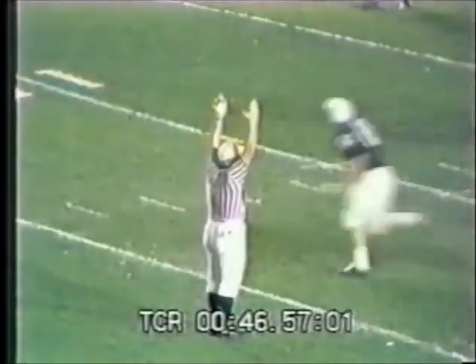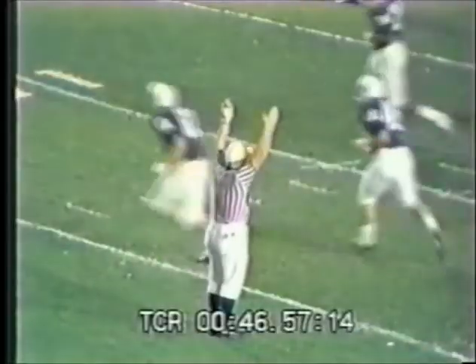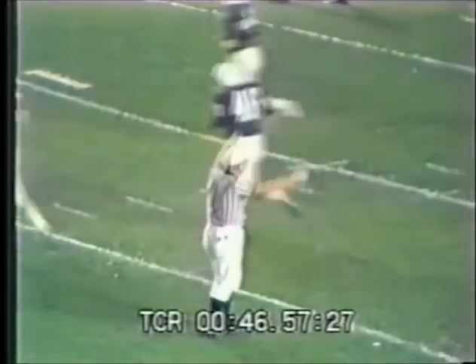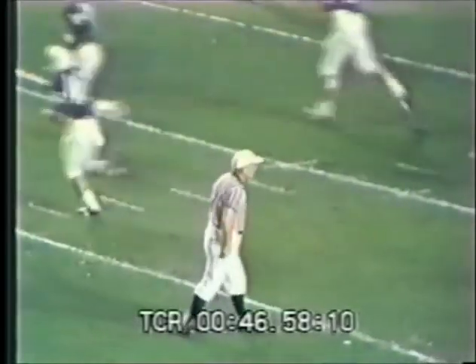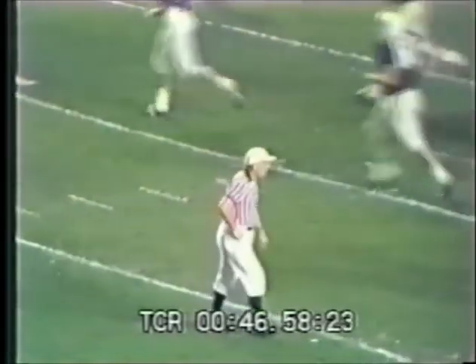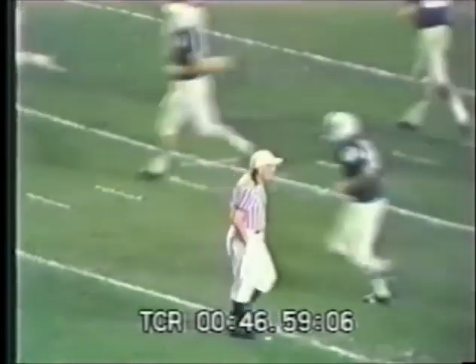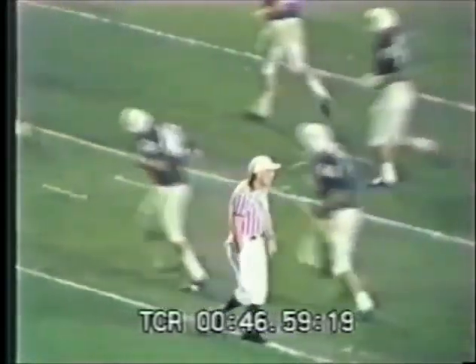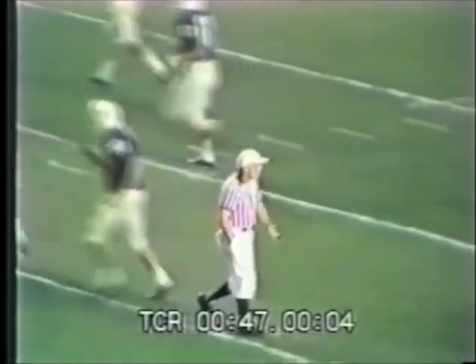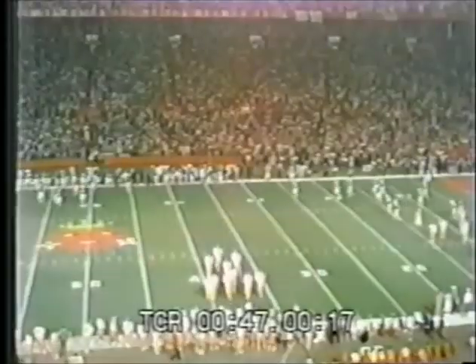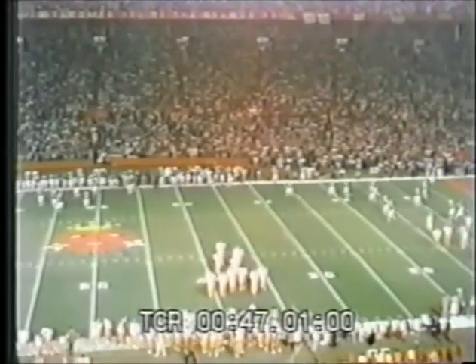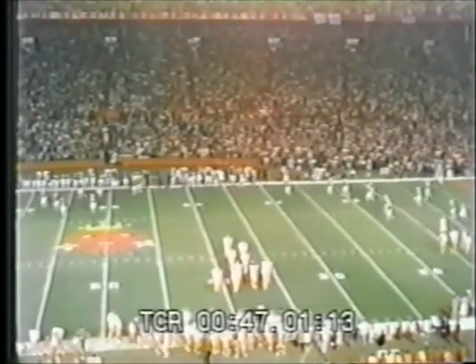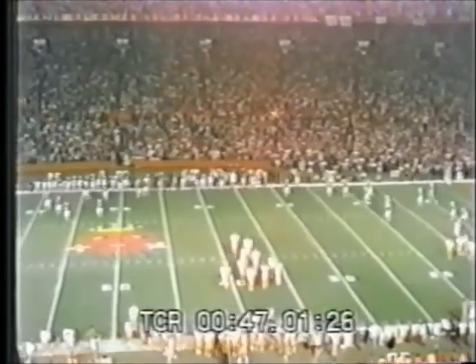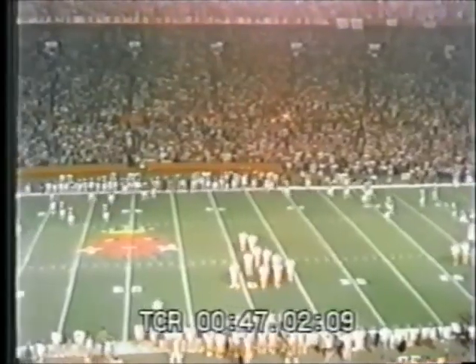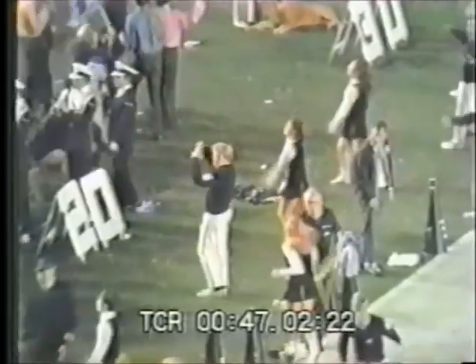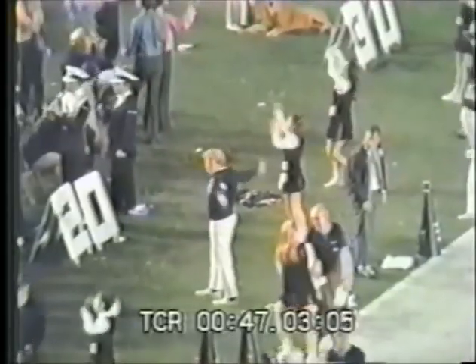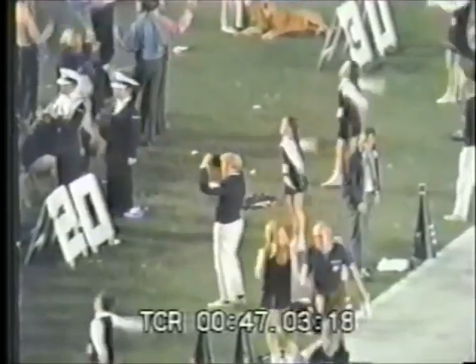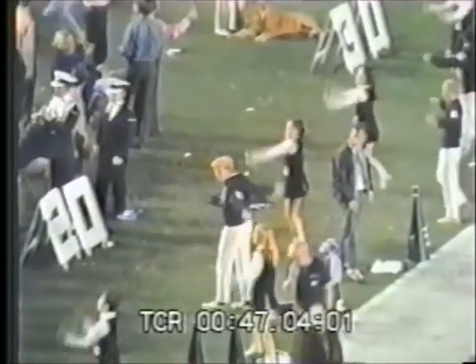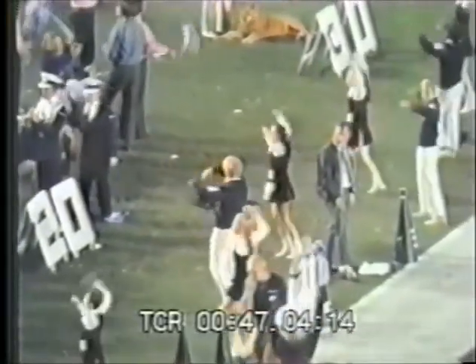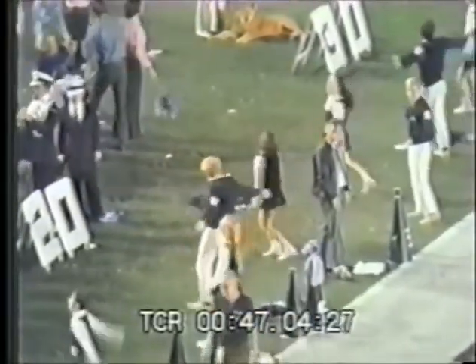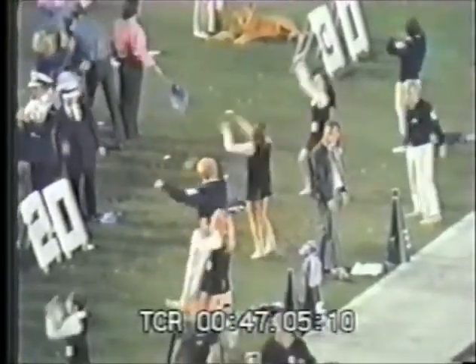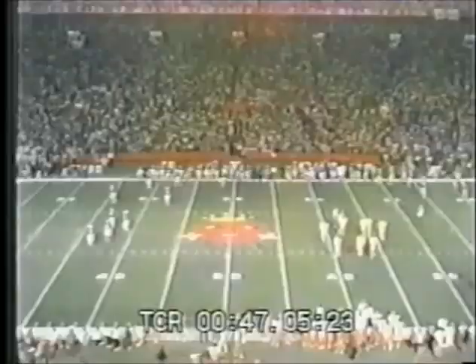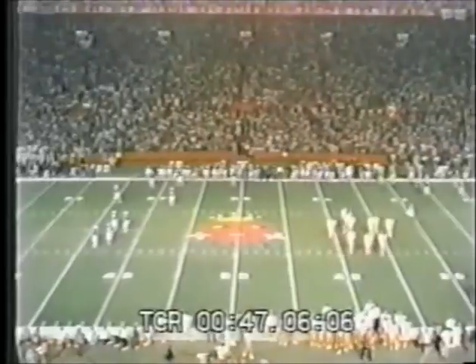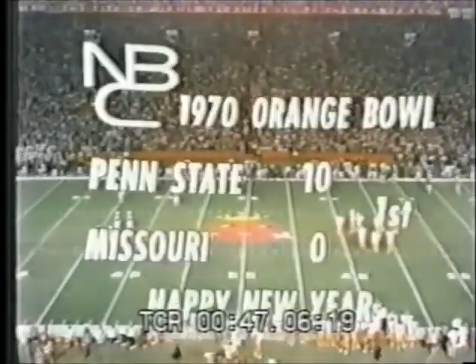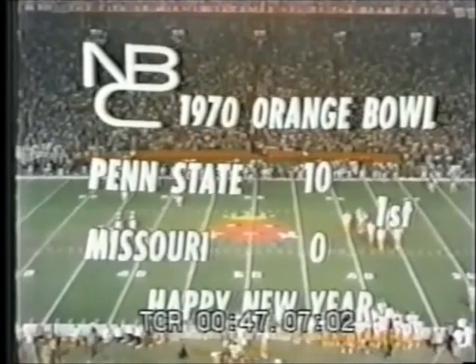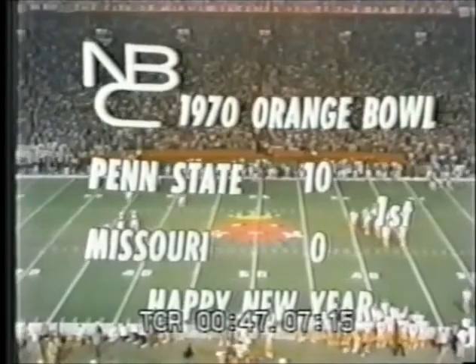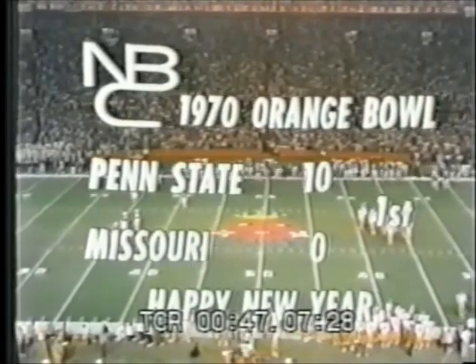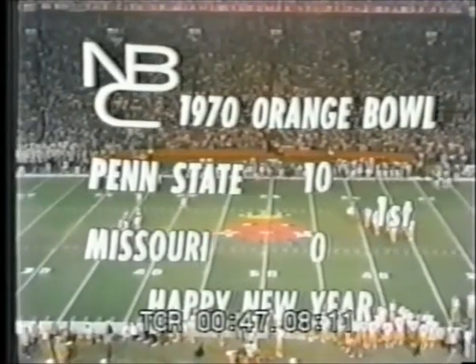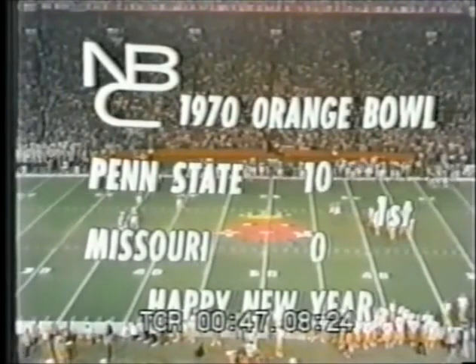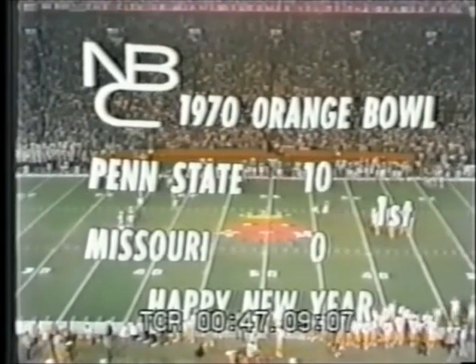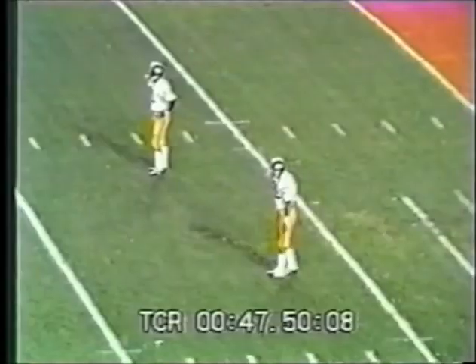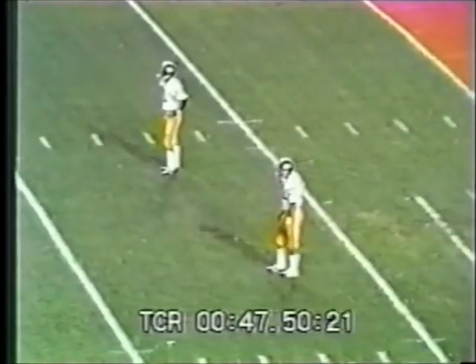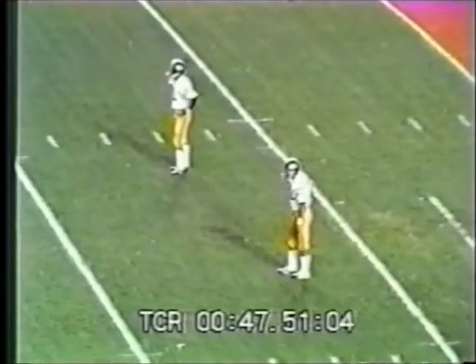And remember this: Chuck Burkhart has now thrown two touchdown passes, but only one in 1969. This is the first day of 1970. Penn State ten, nothing. El Gray number 21.